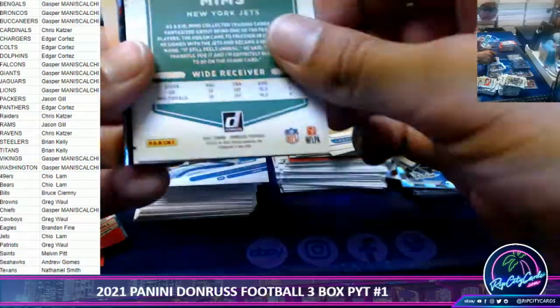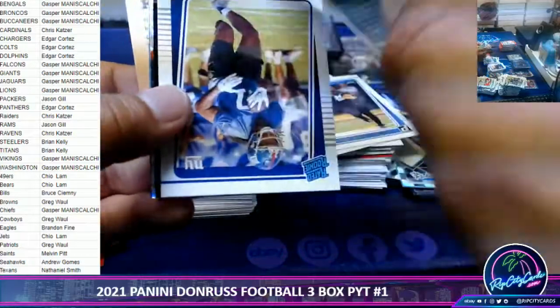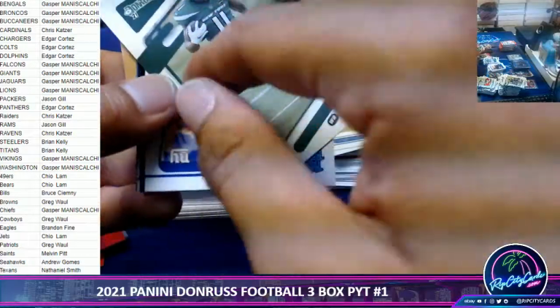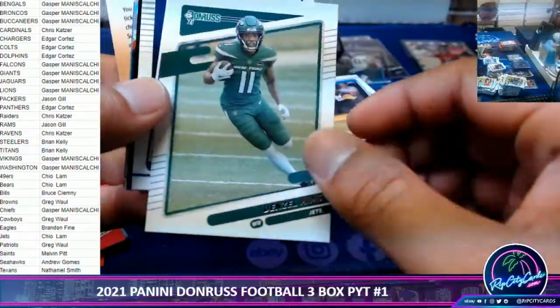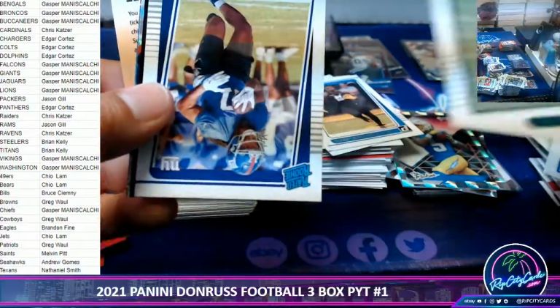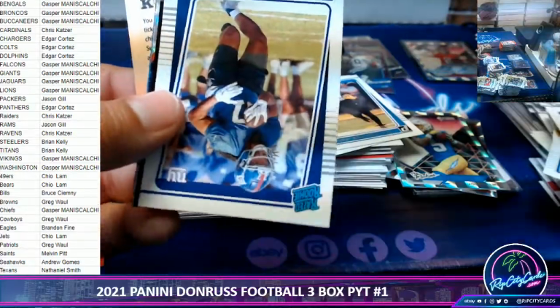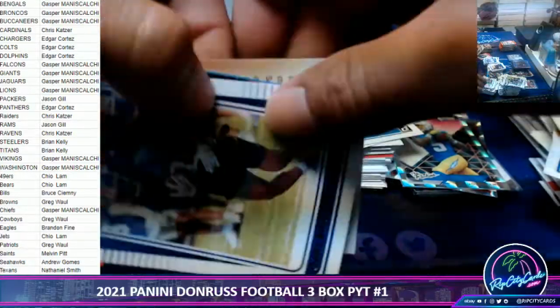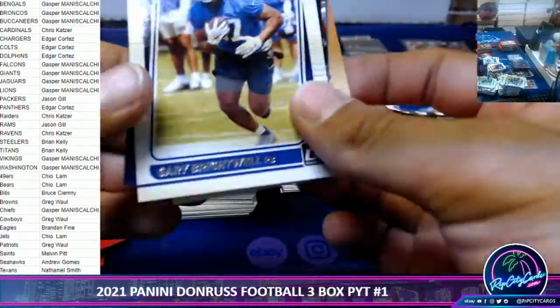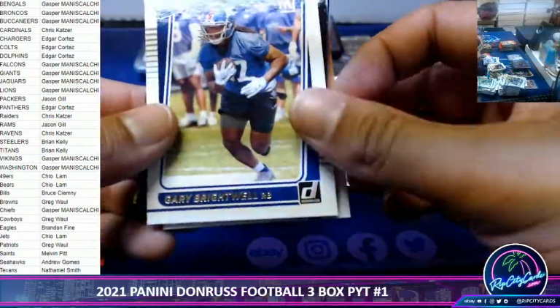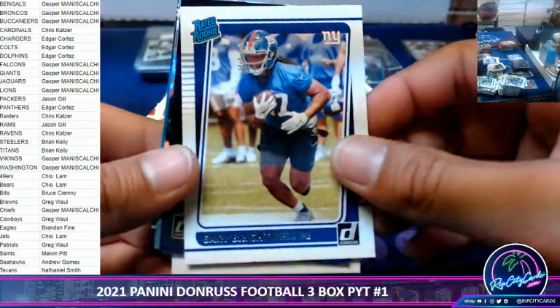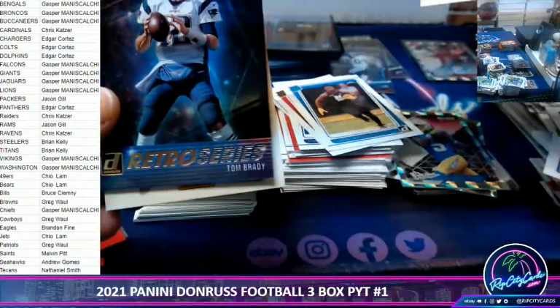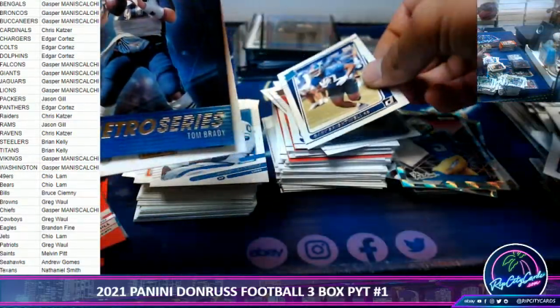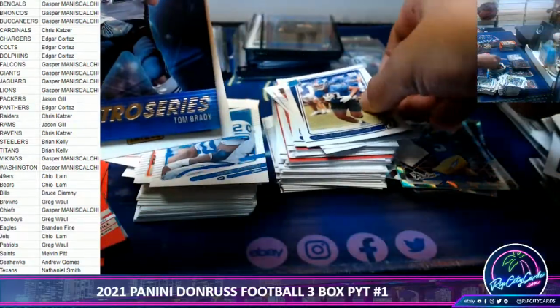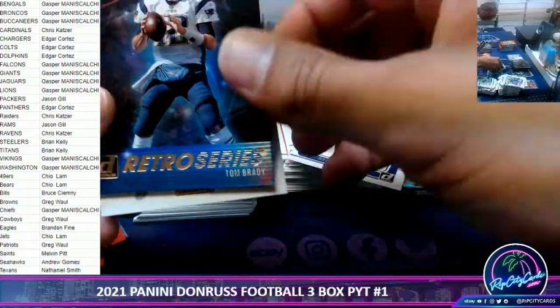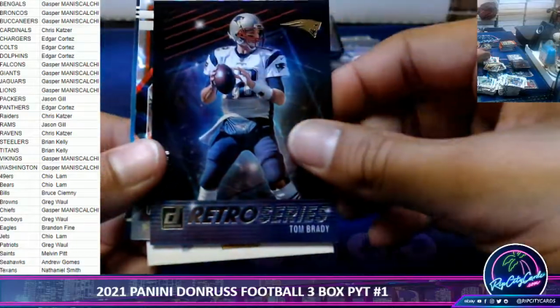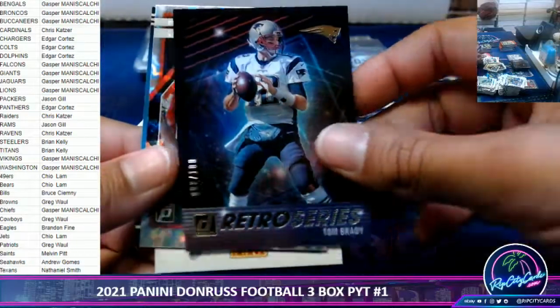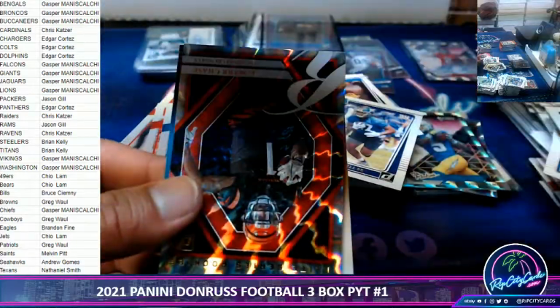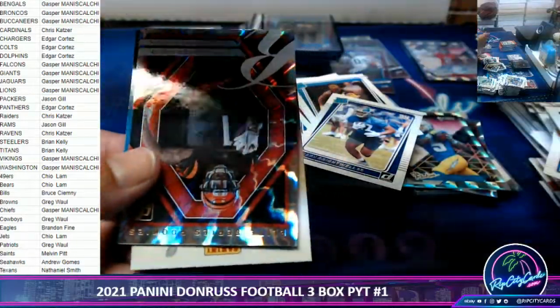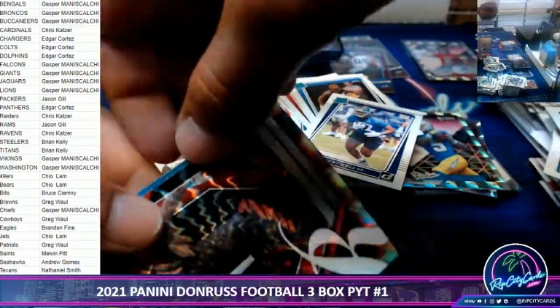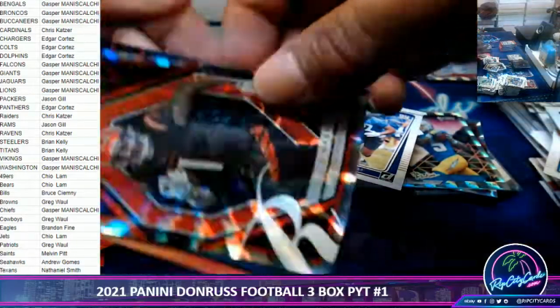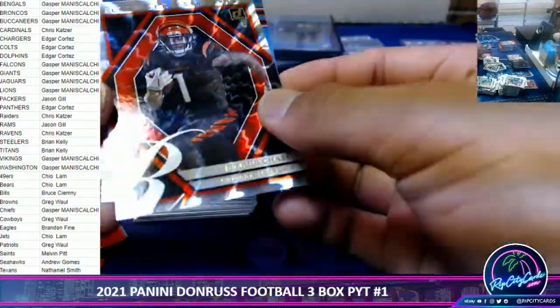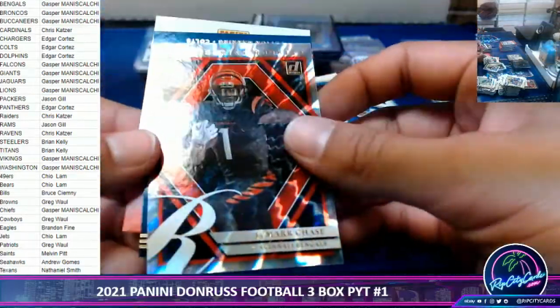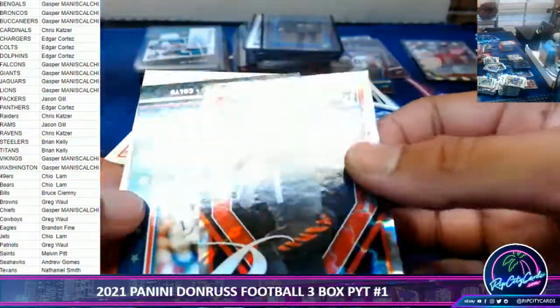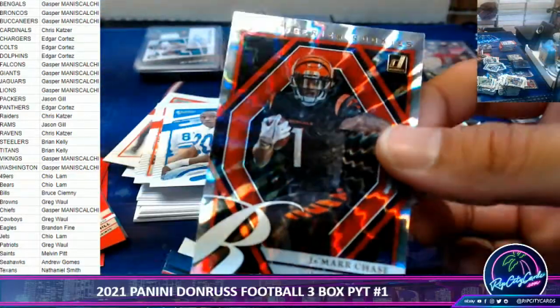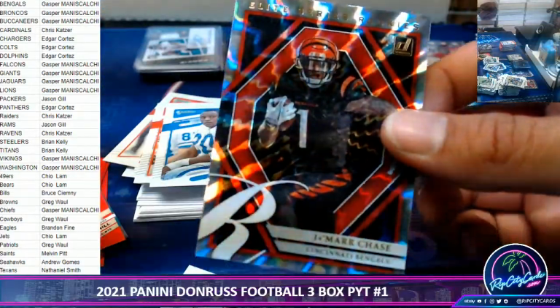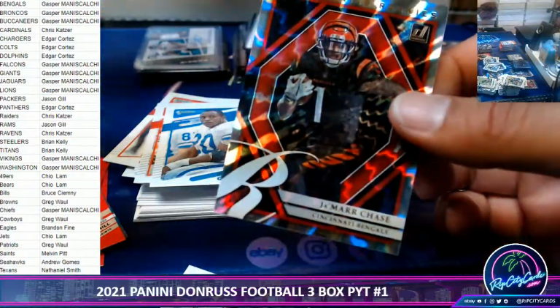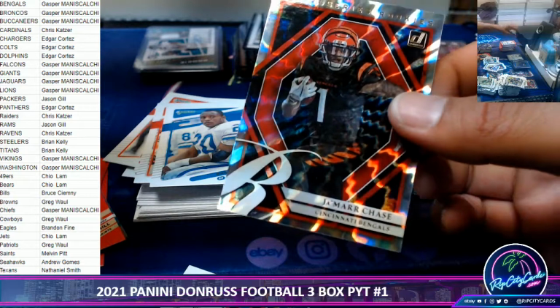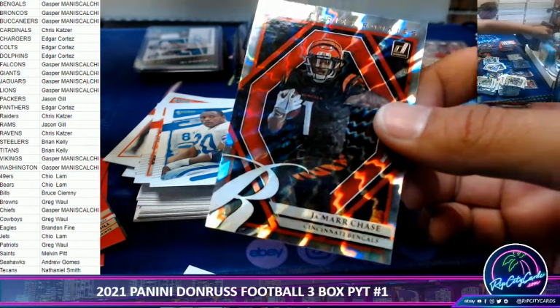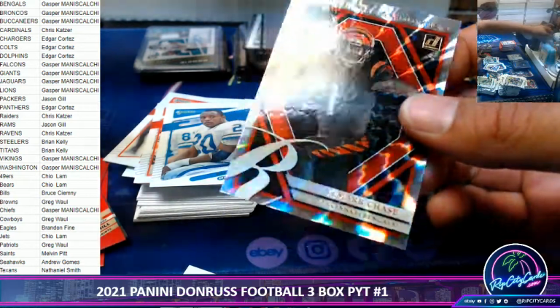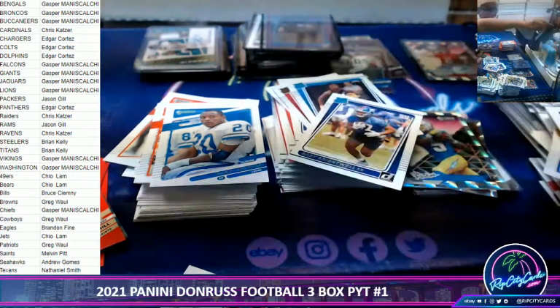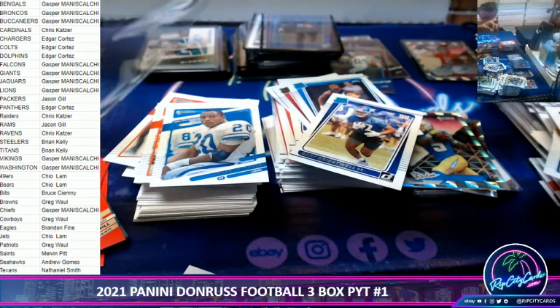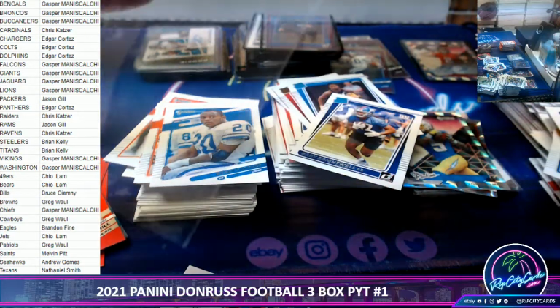Sanders, Mims — the only Mims siding you'll see all year. Retro Series — we have a Jamar Chase, Elite Series Rookies.